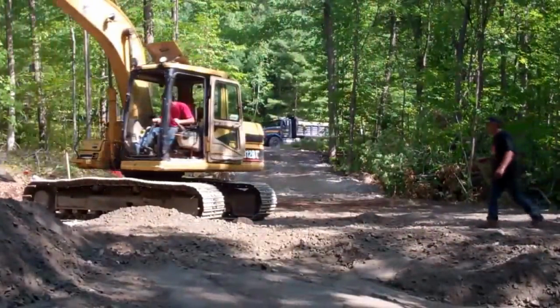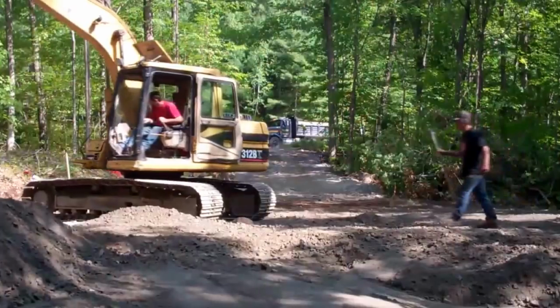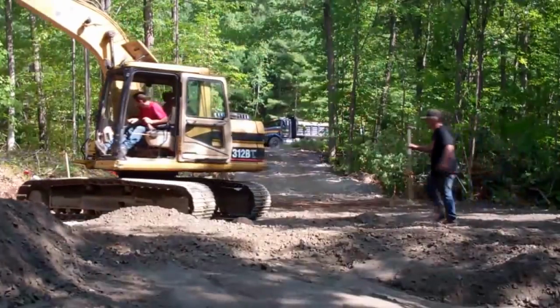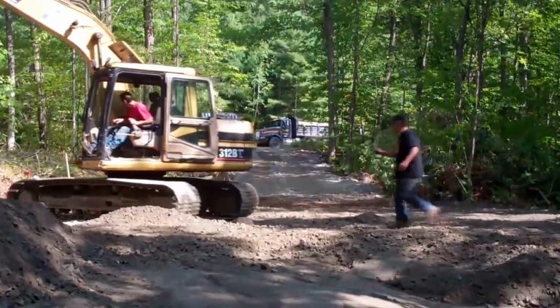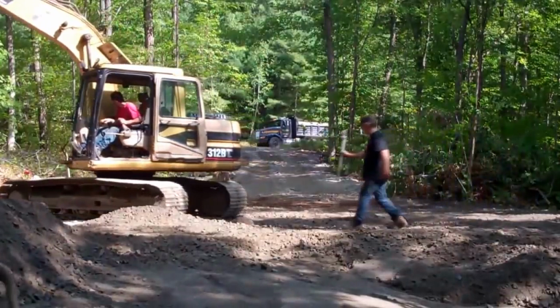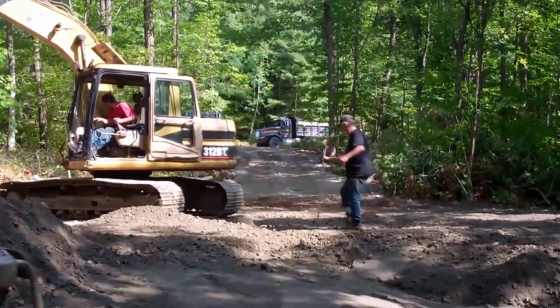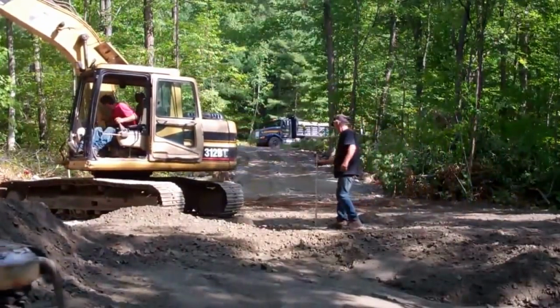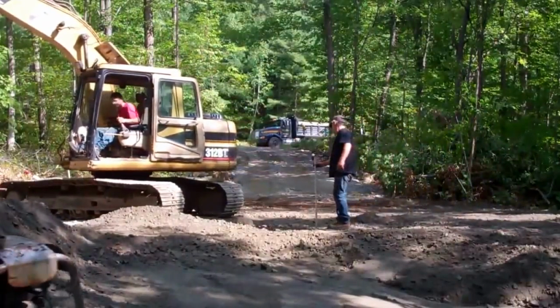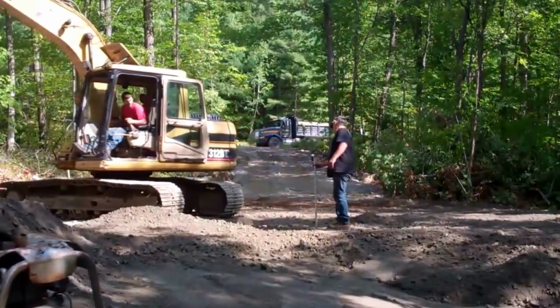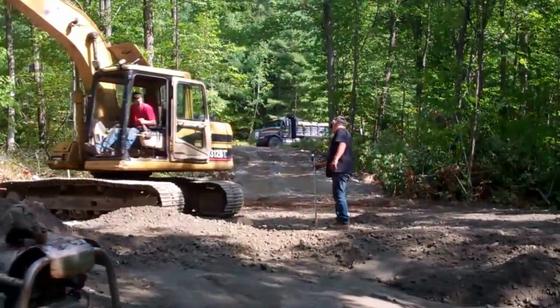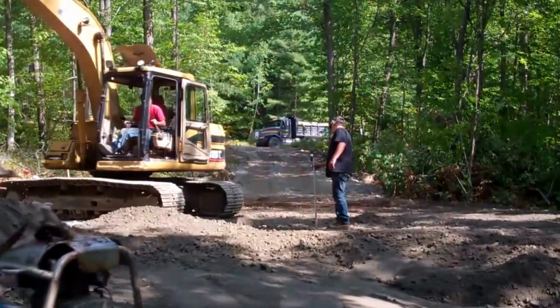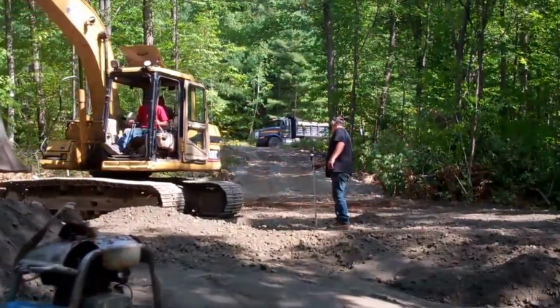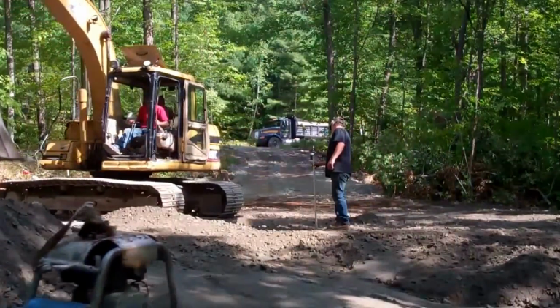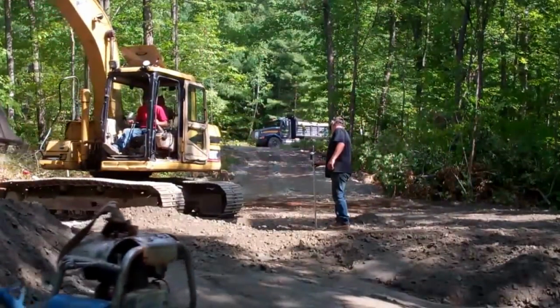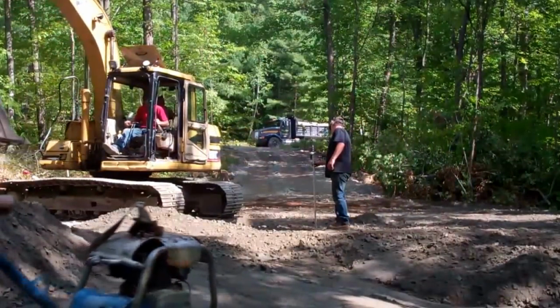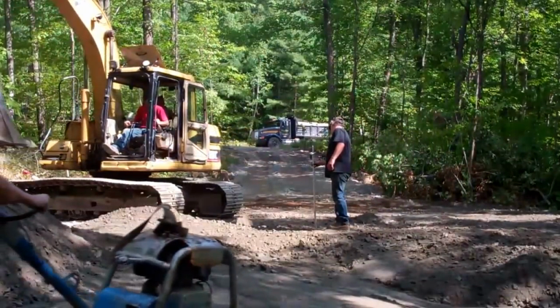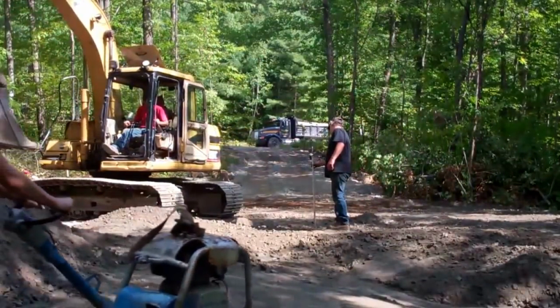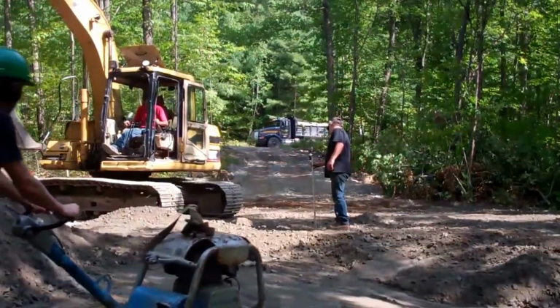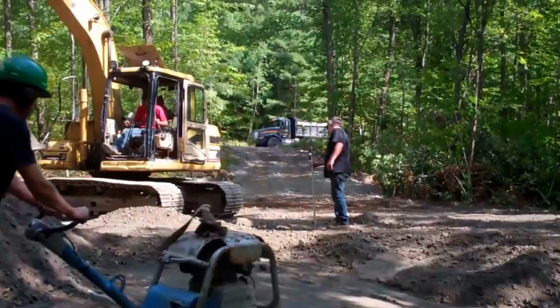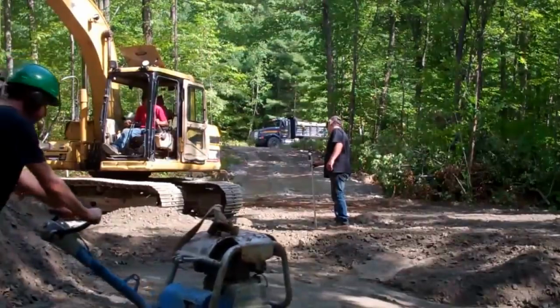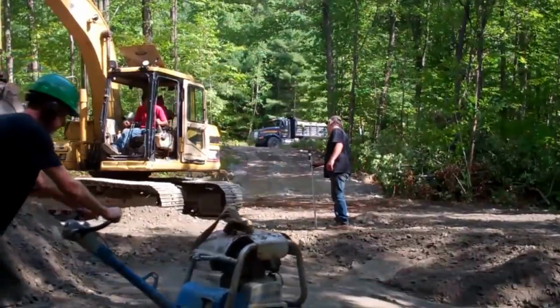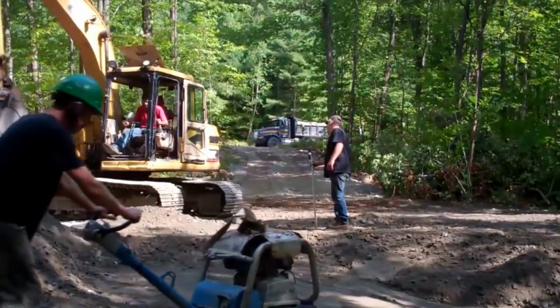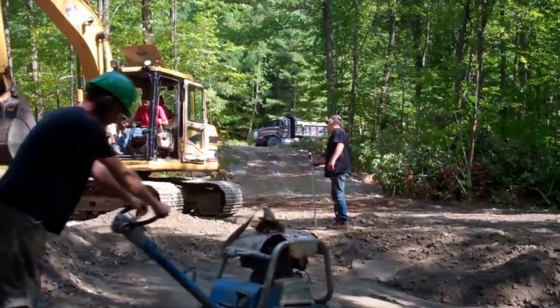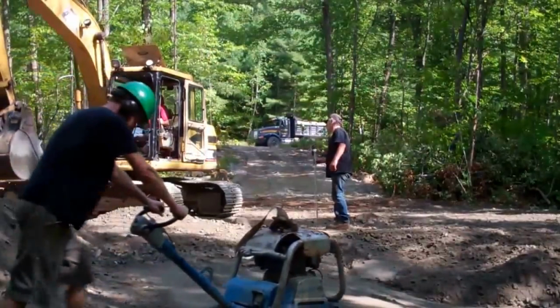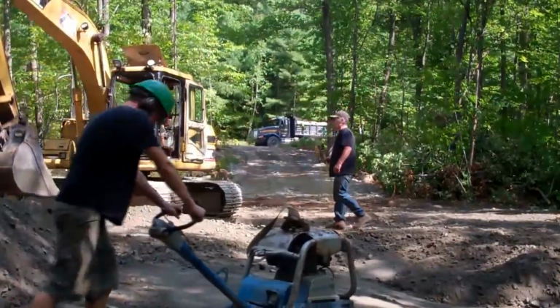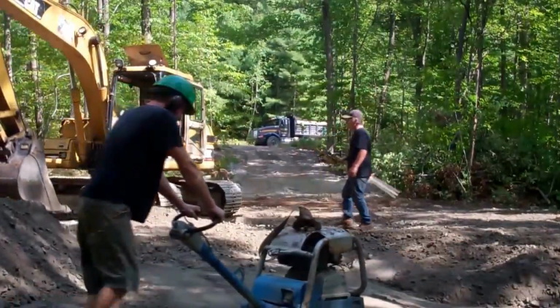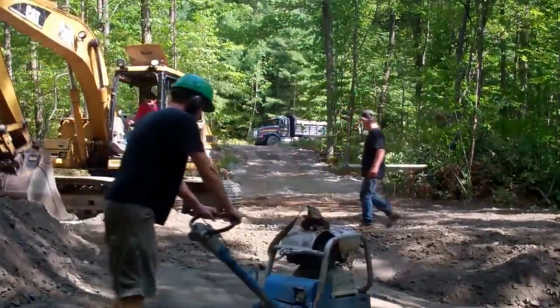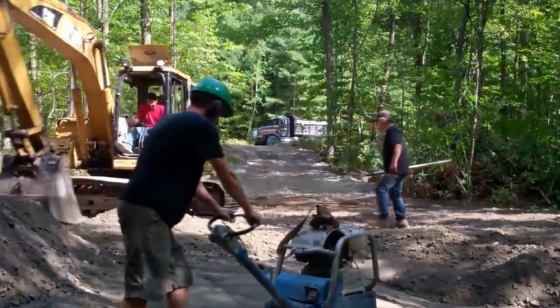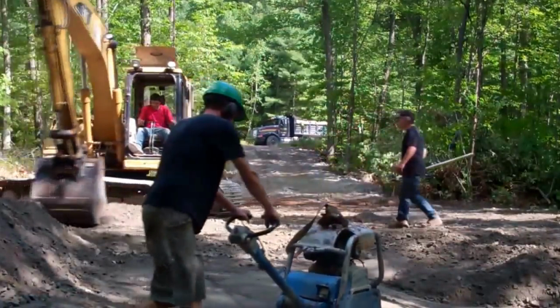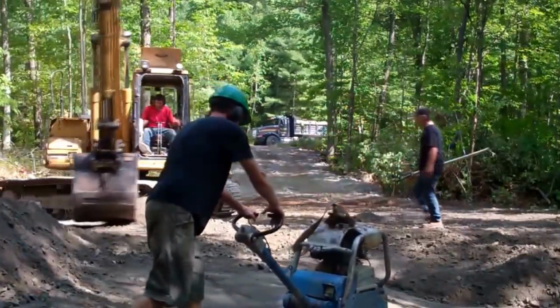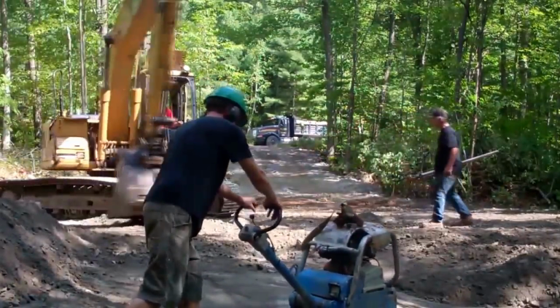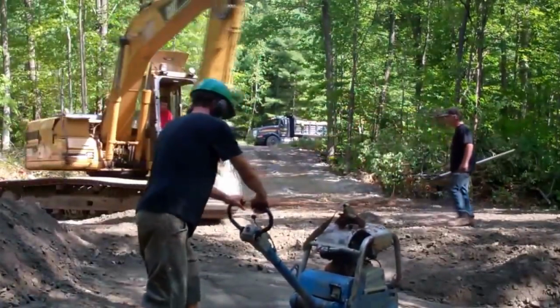For the final placement of the house on the site, we picked the highest point and then we built up to that using compactable fill. In order to ensure that there's a really solid base, we tamped it after every foot of fill was added.